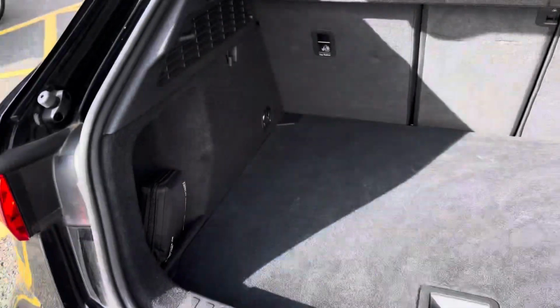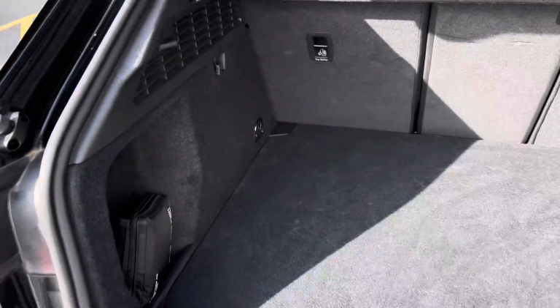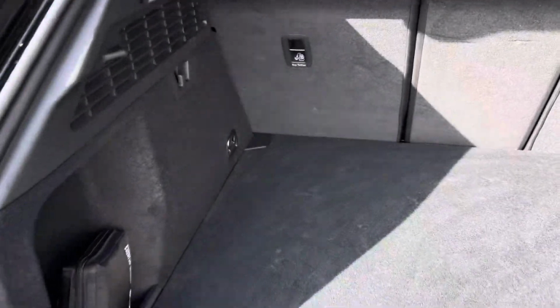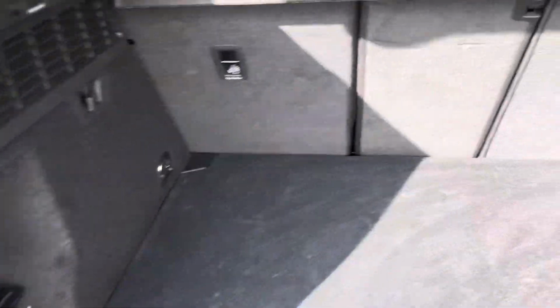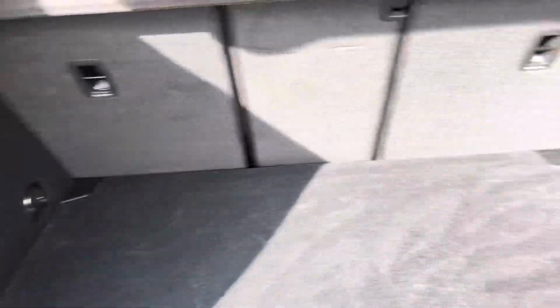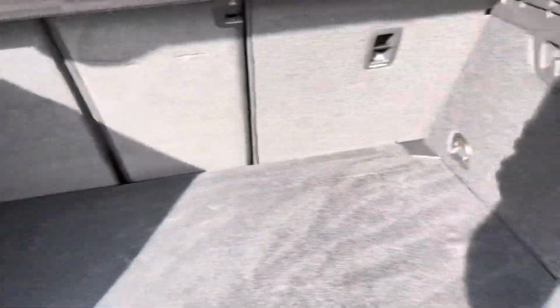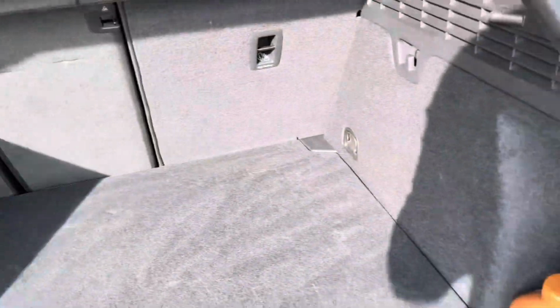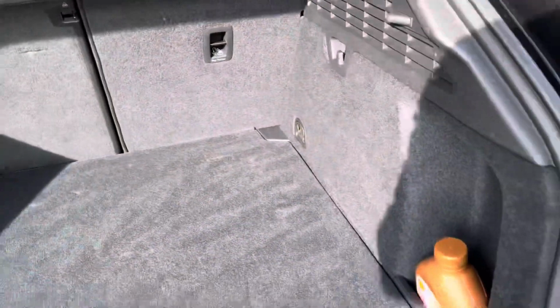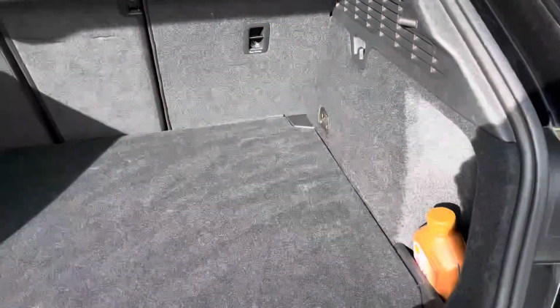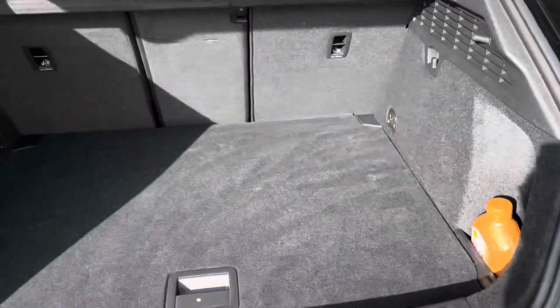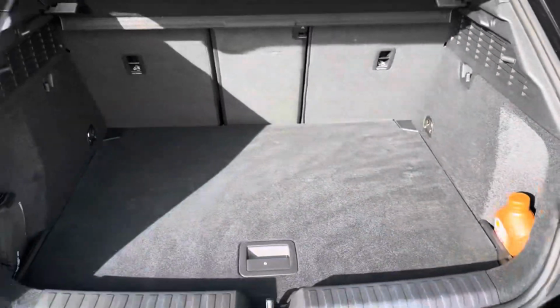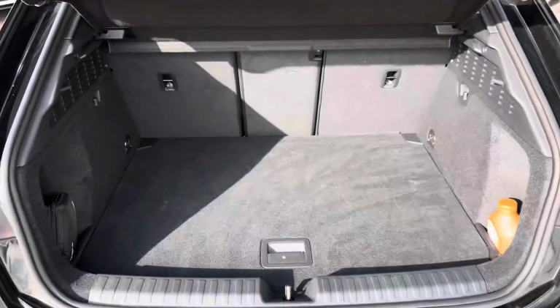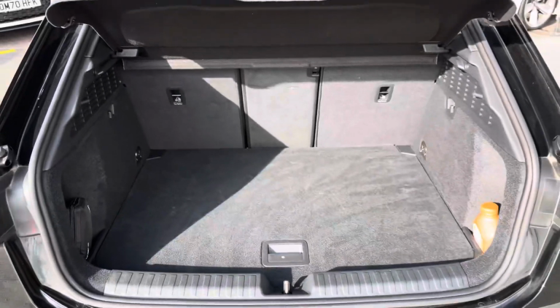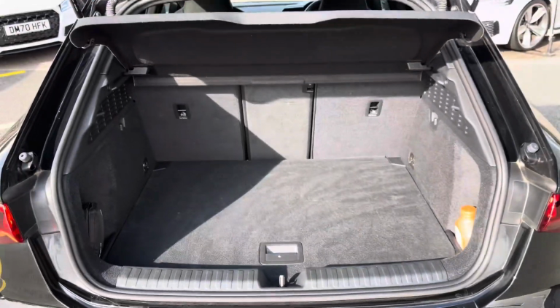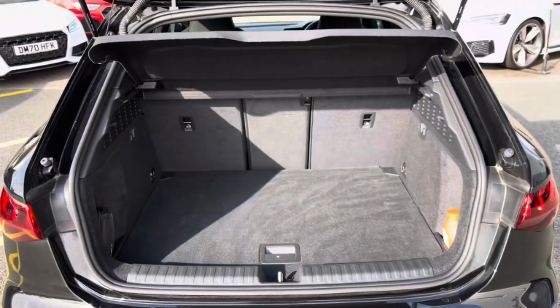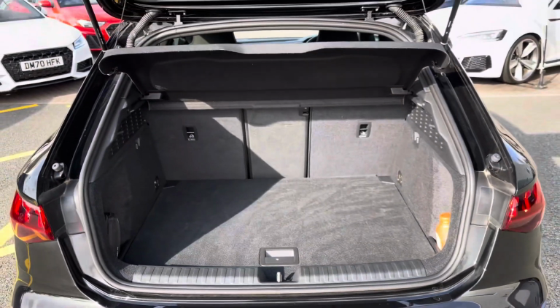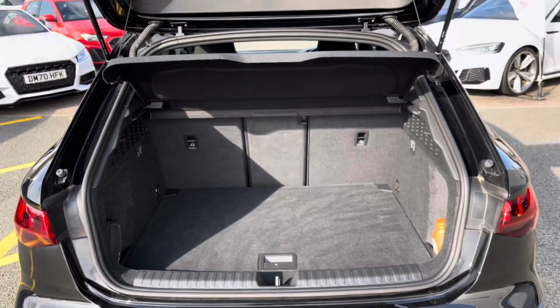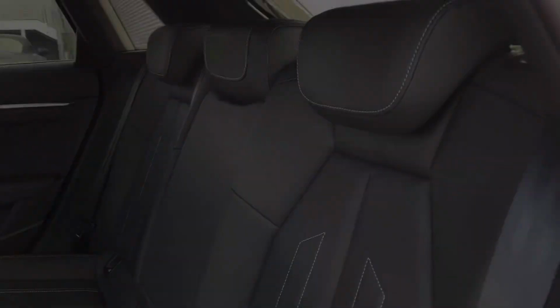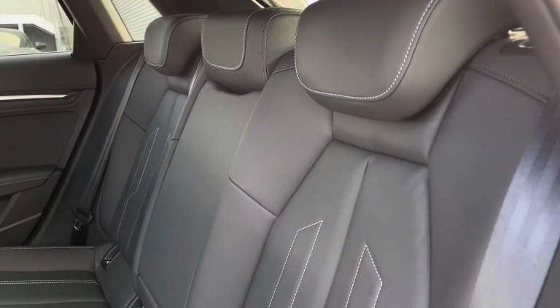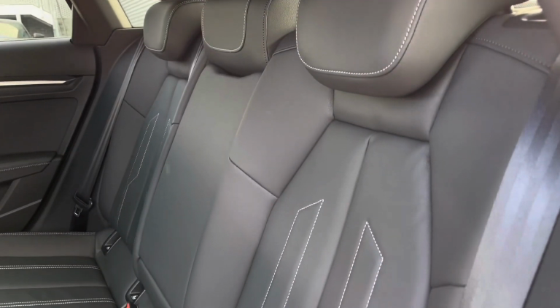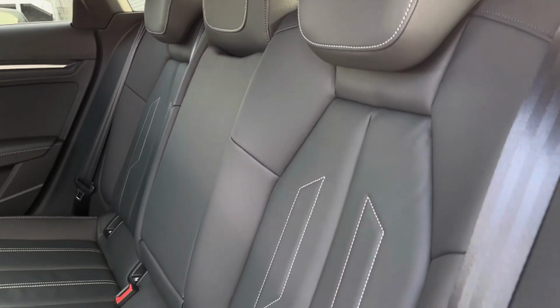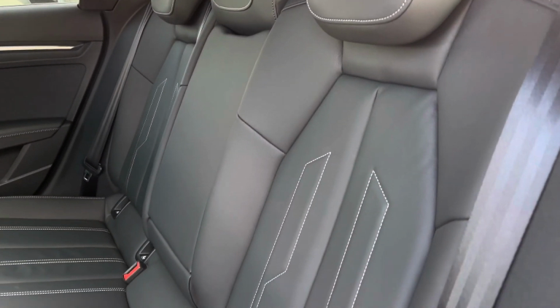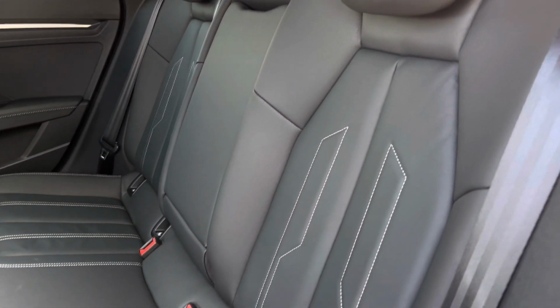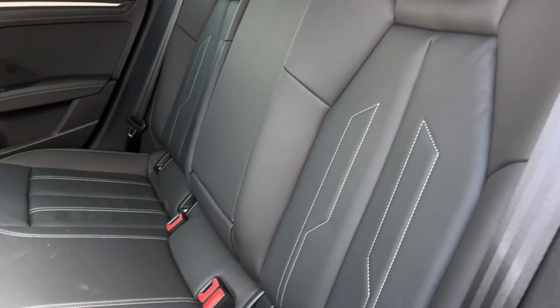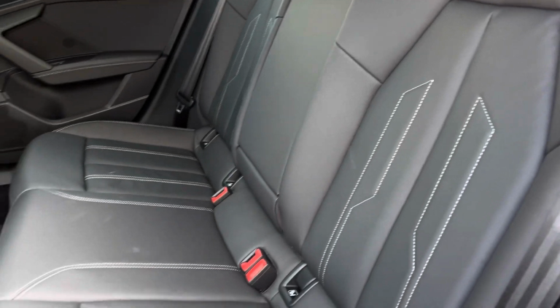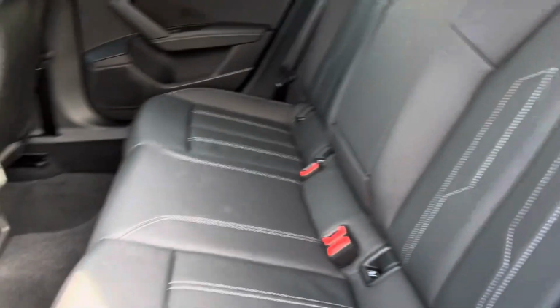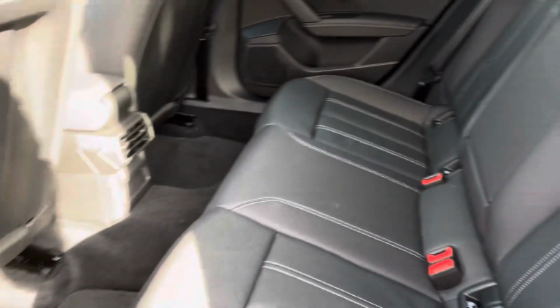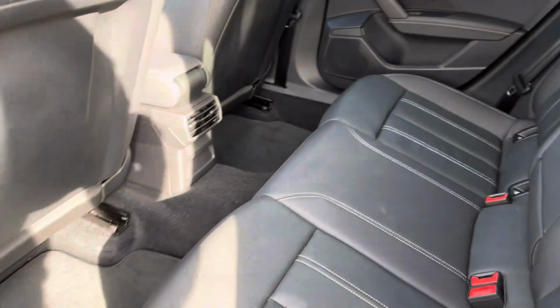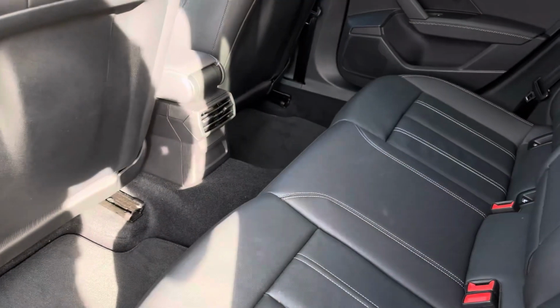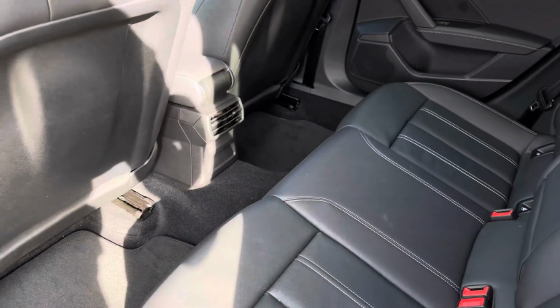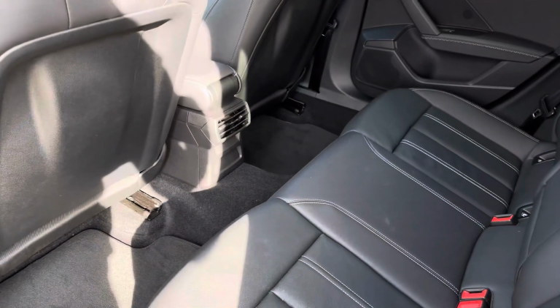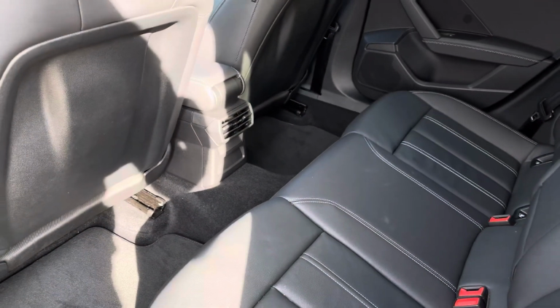The boot greets you with a practical amount of space, ideal for loading items such as a weekly shop or even a pram, with the option of through-loading for longer items. Rear passengers are welcomed by the inviting leather seats, with ISOFIX anchor points proving useful for those younger families.